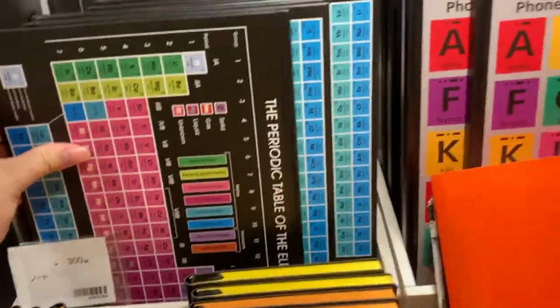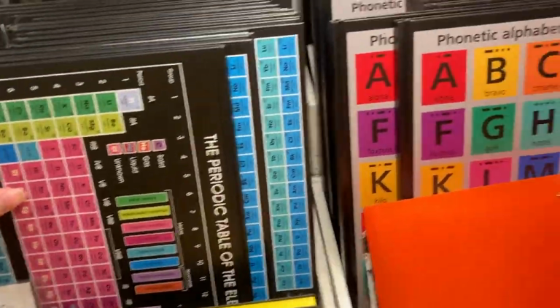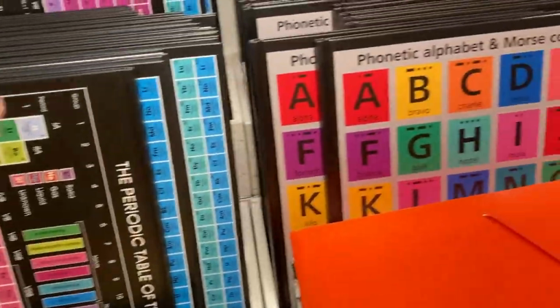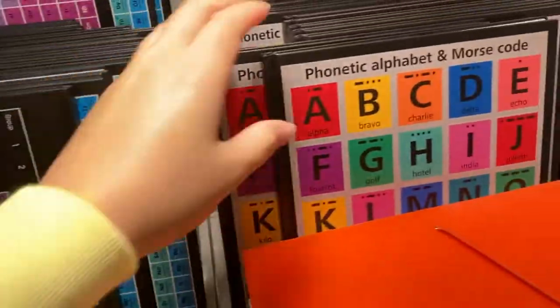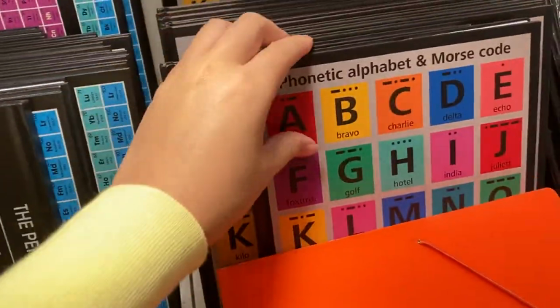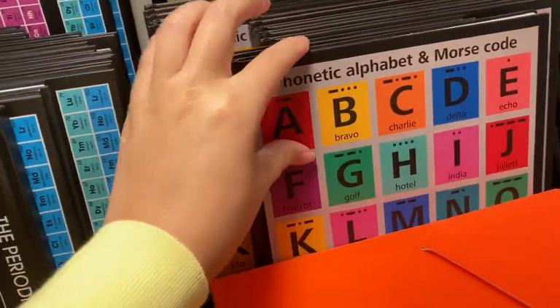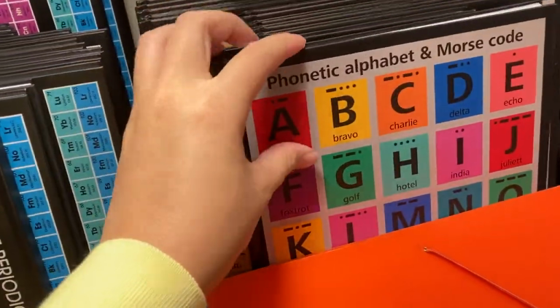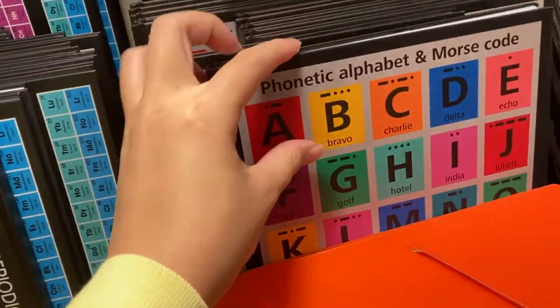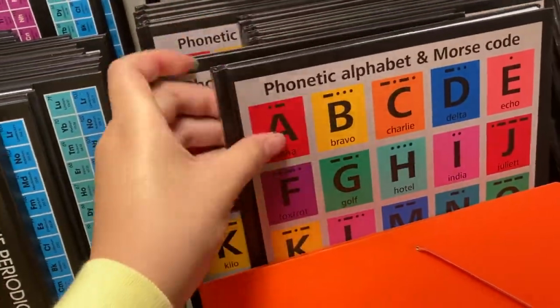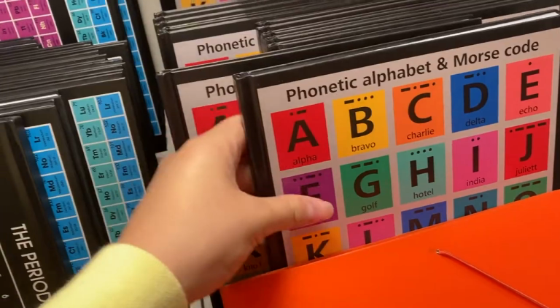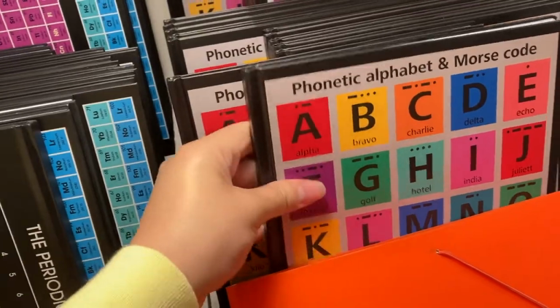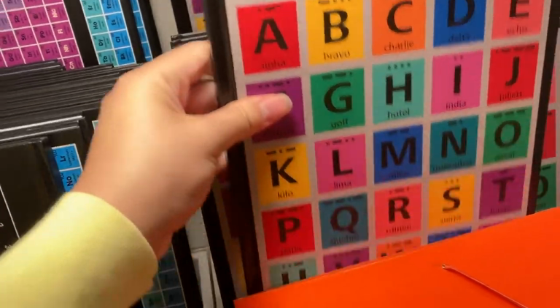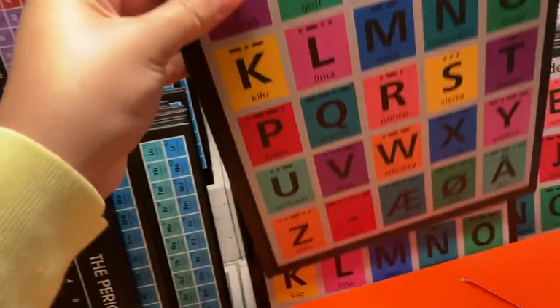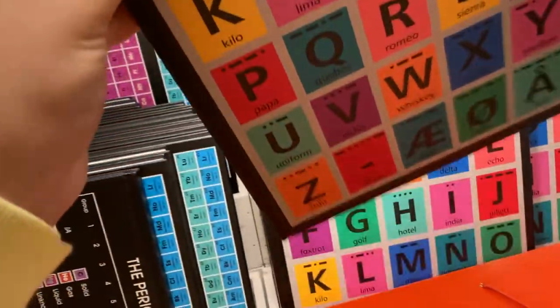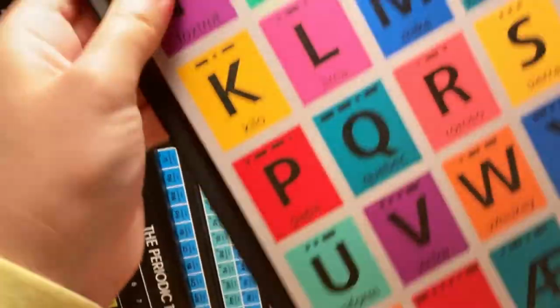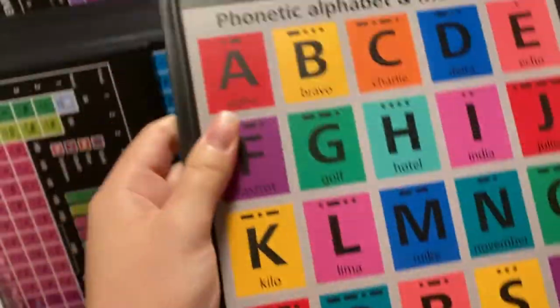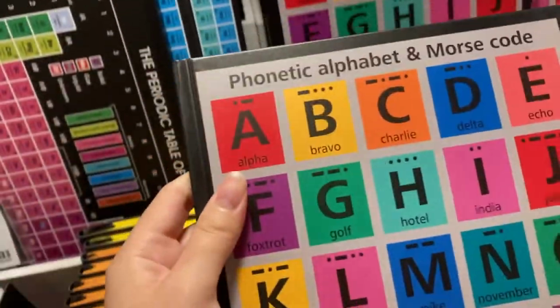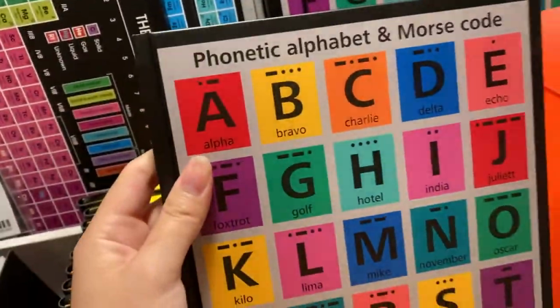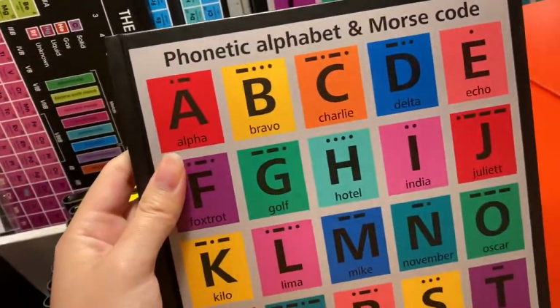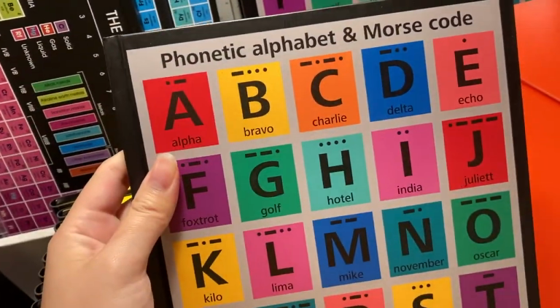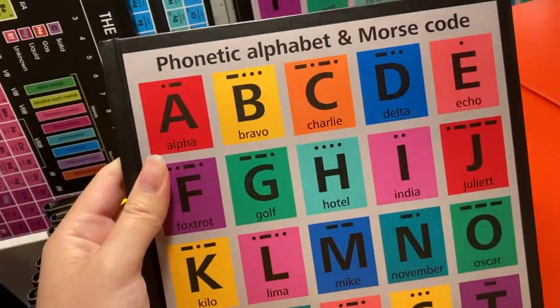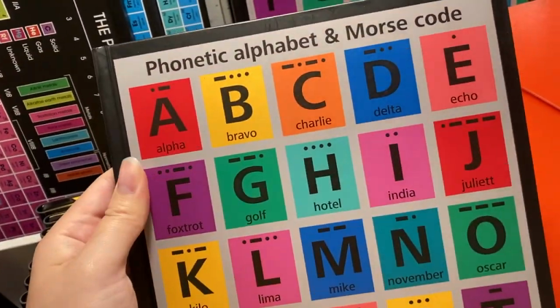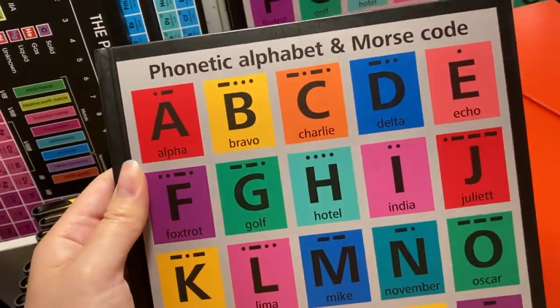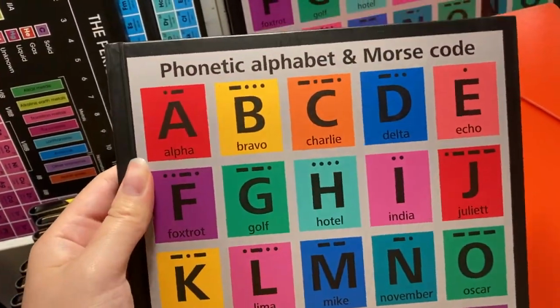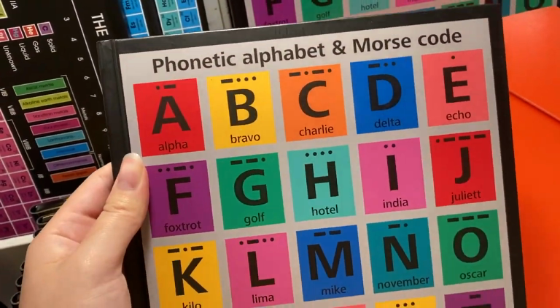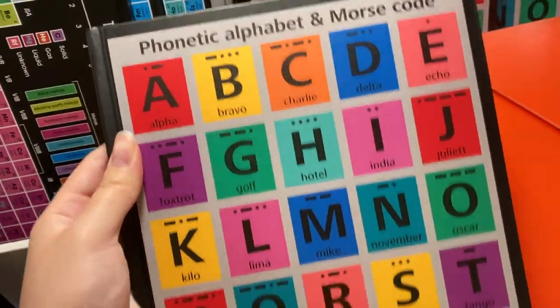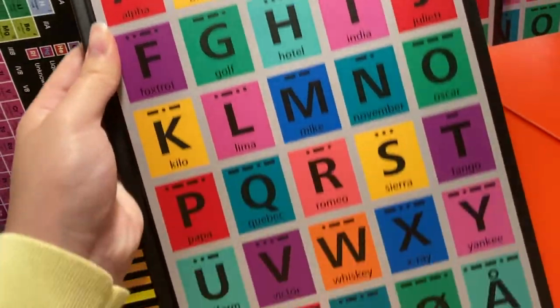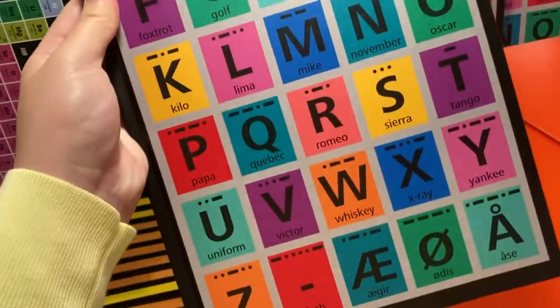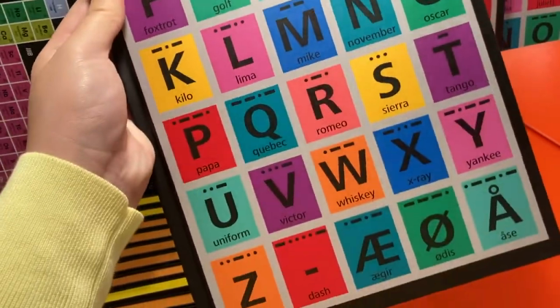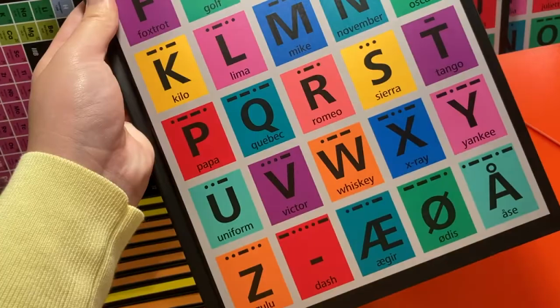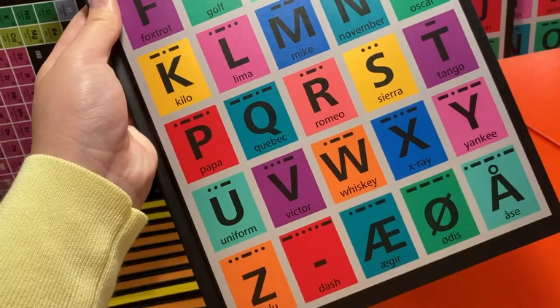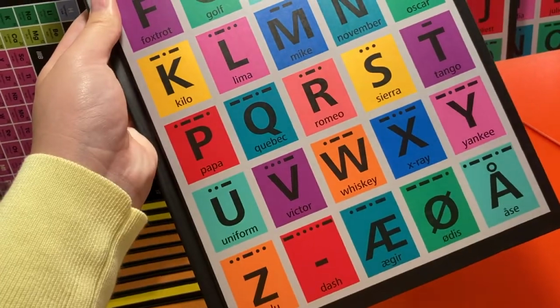And this is a phonetic alphabet and Morse code notebook. I thought this was also pretty cool because I've never seen a Morse code notebook cover.